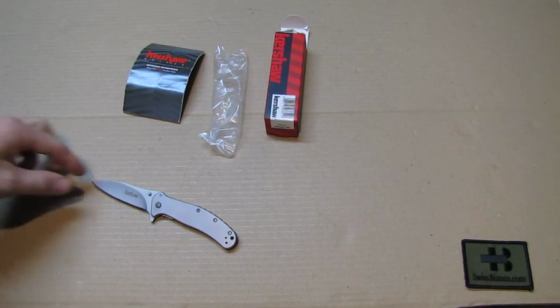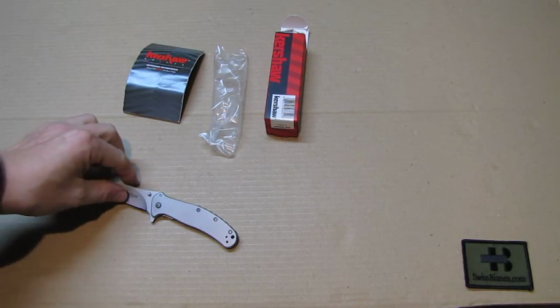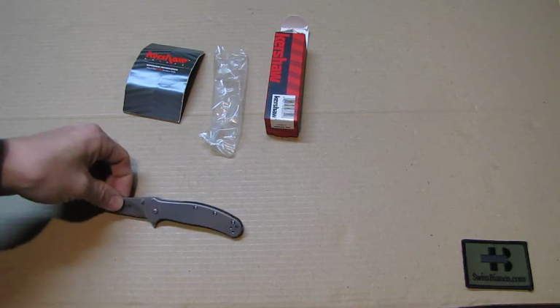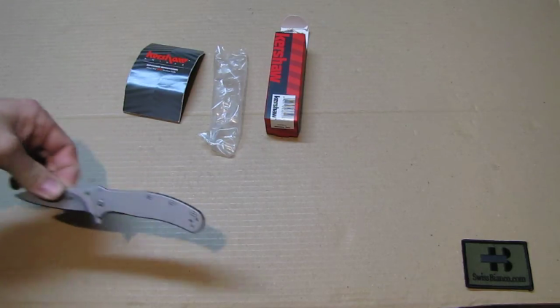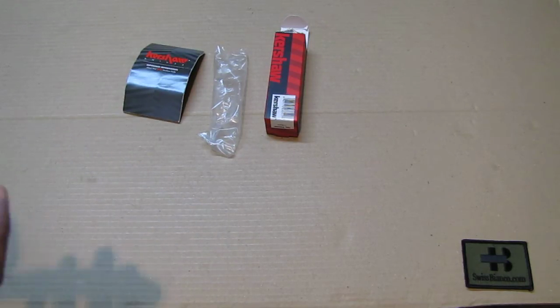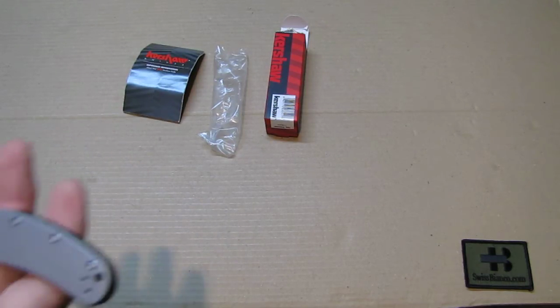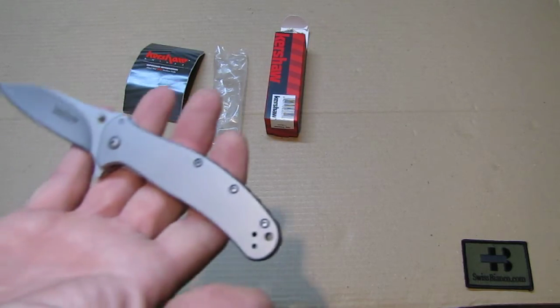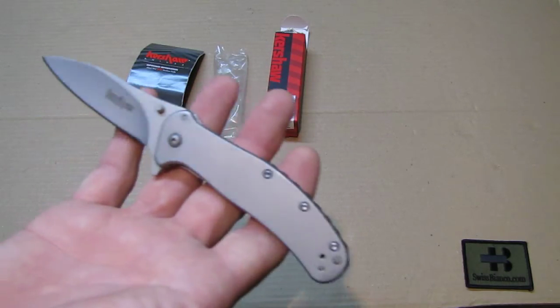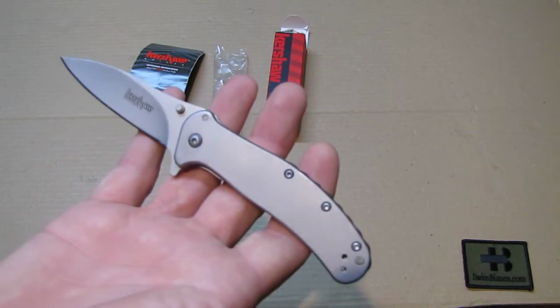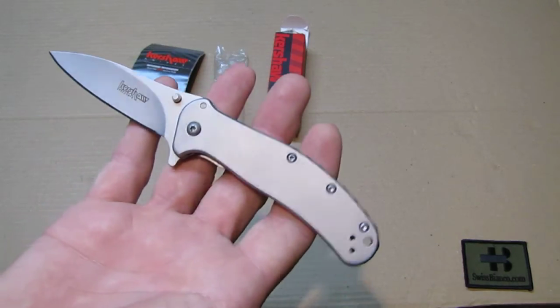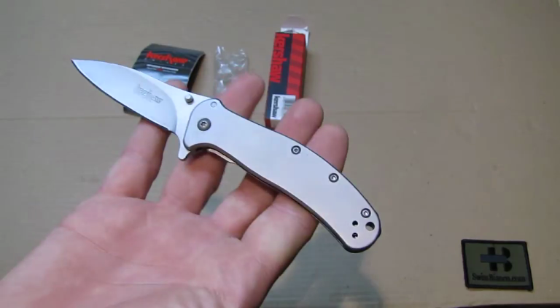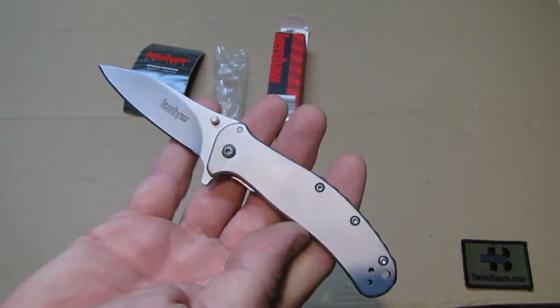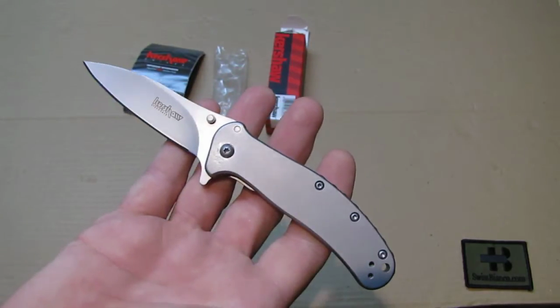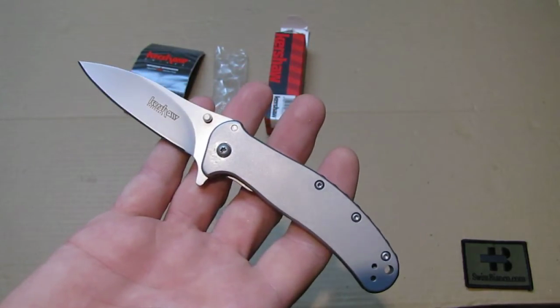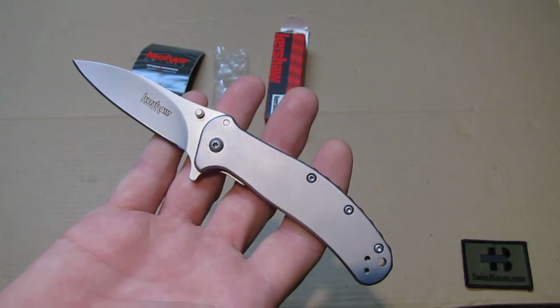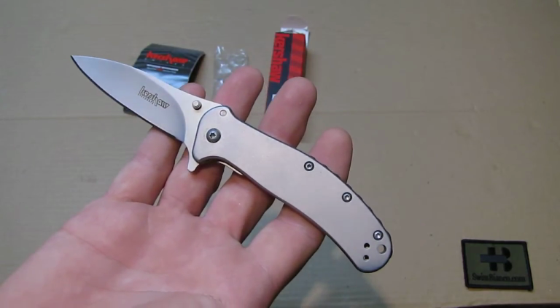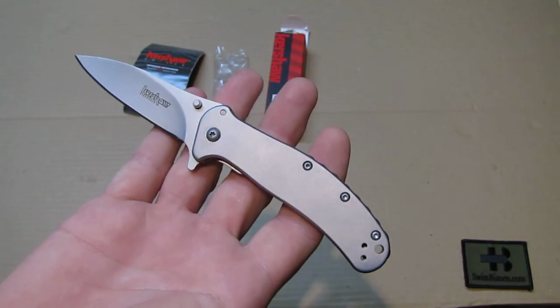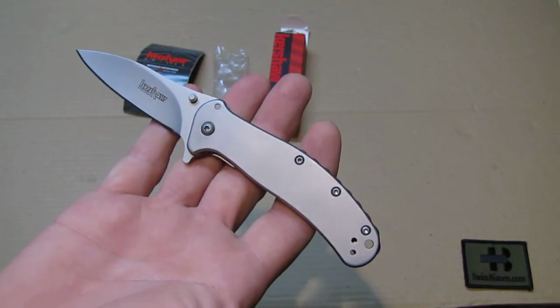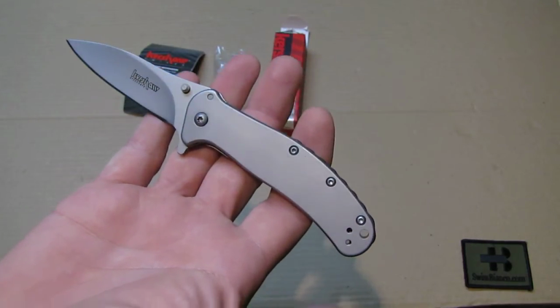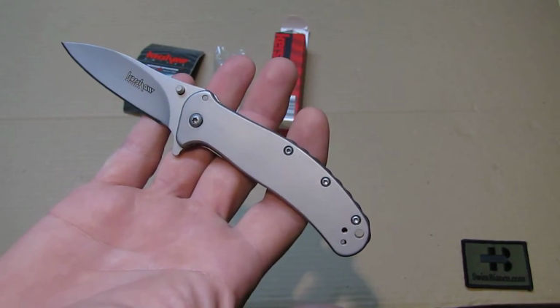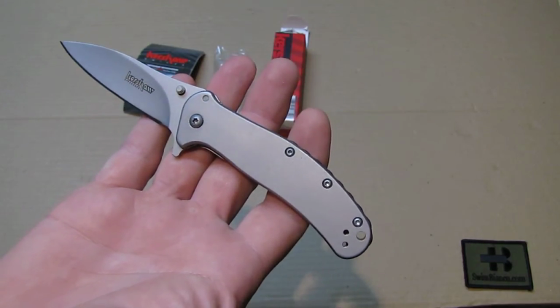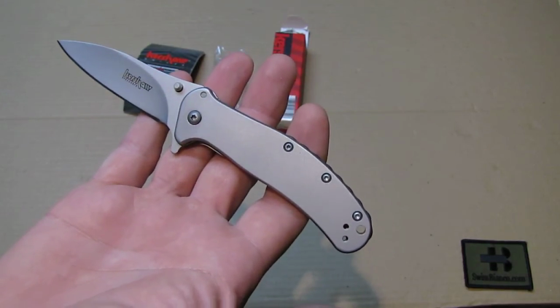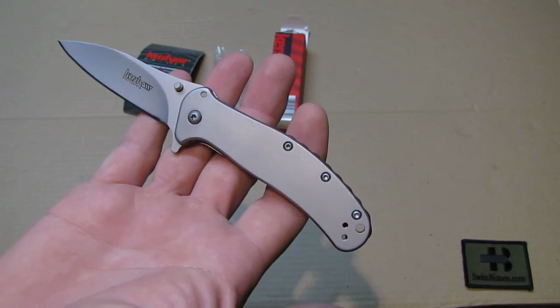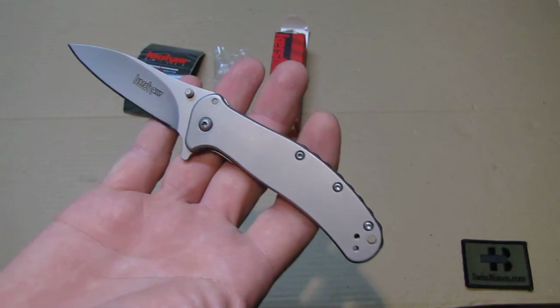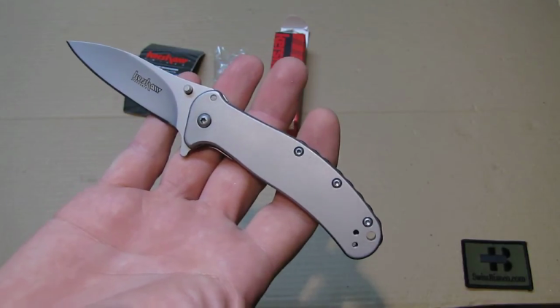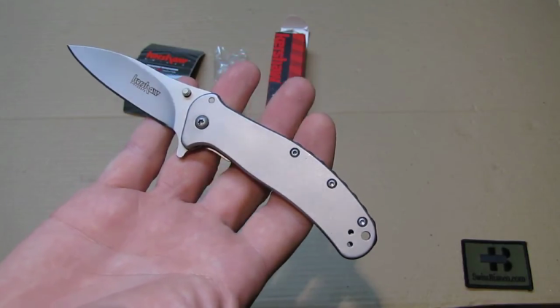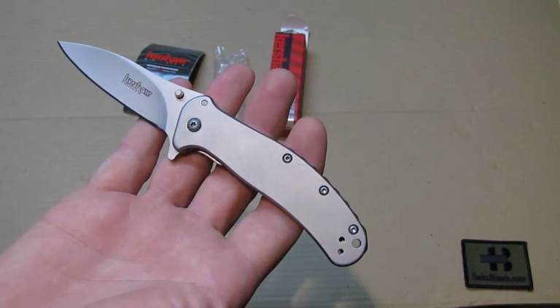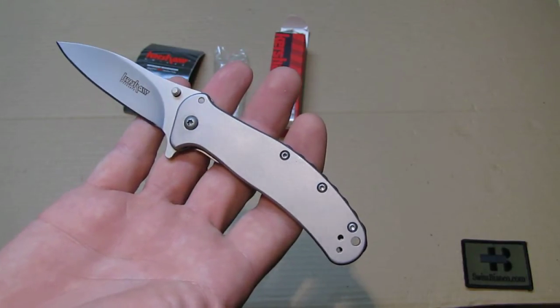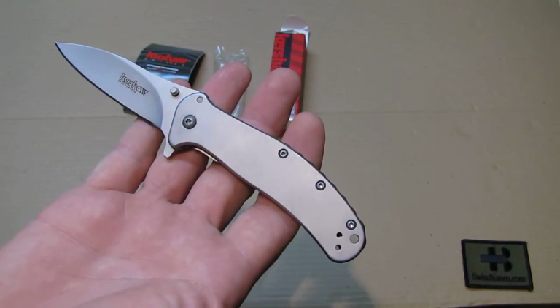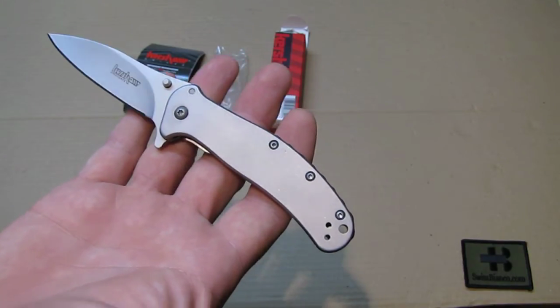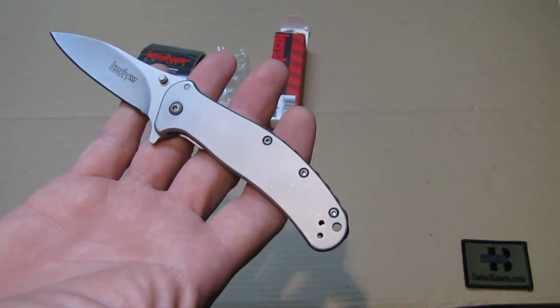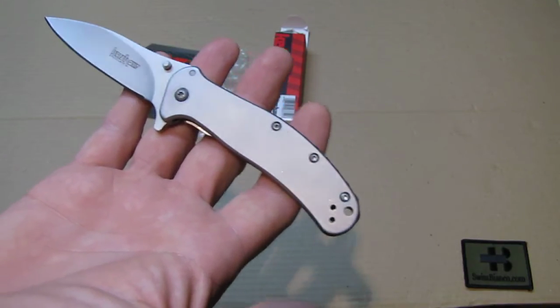Knives are really nice to carry every day. It's a tool and it comes in handy many times — not only the Kershaw Zing but also Swiss Army knives with a bit more tools.